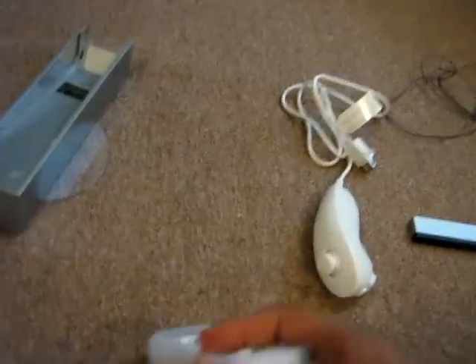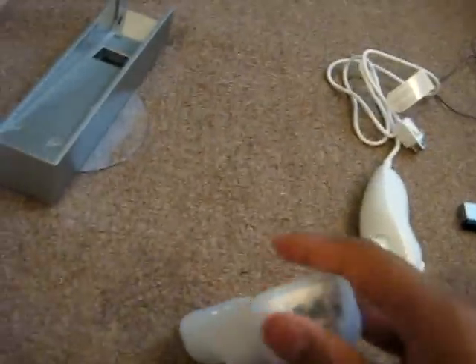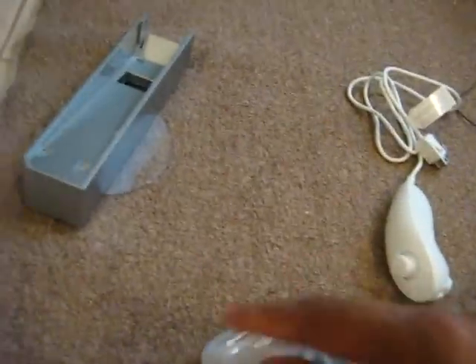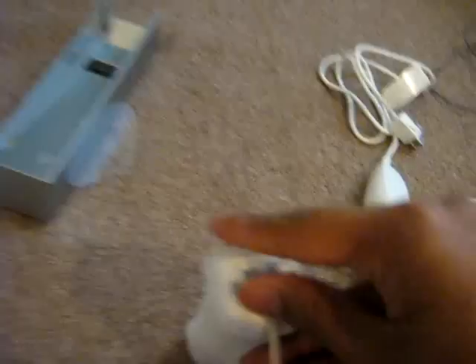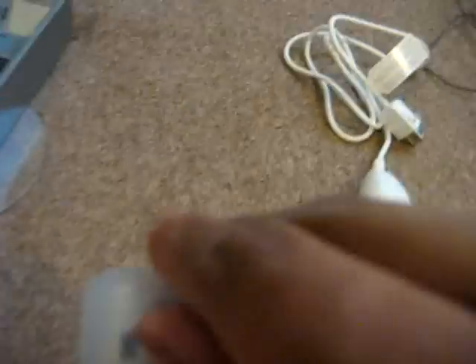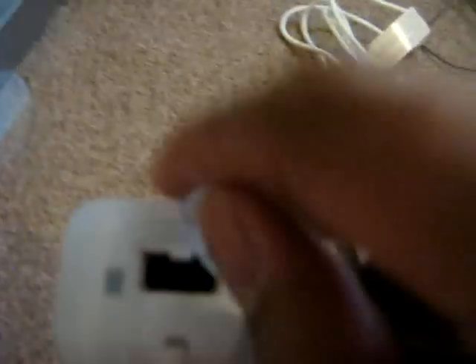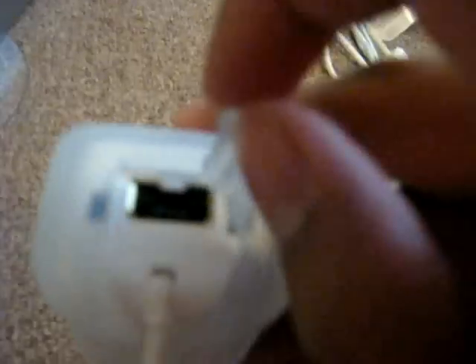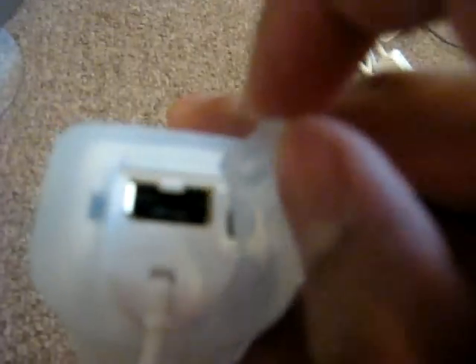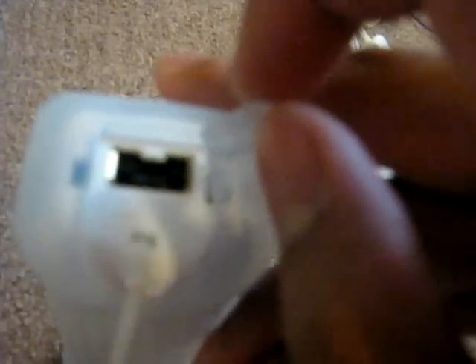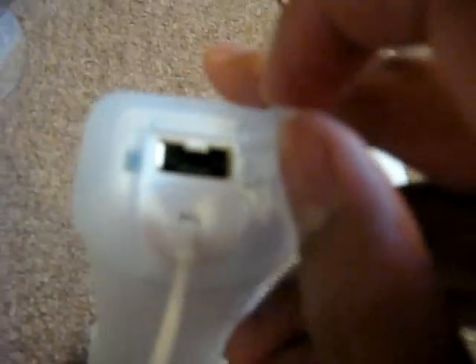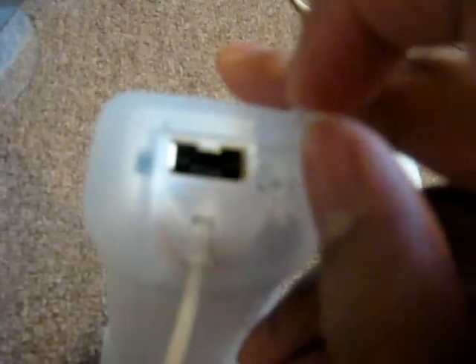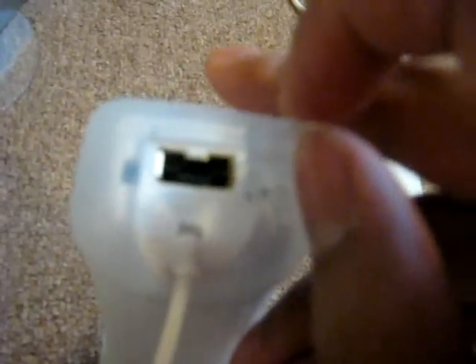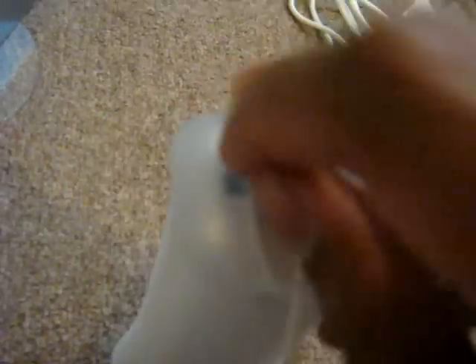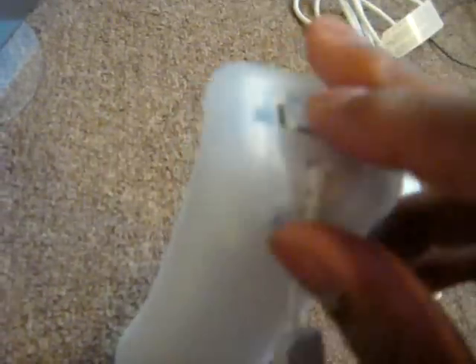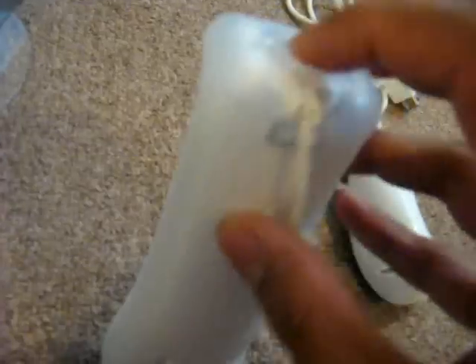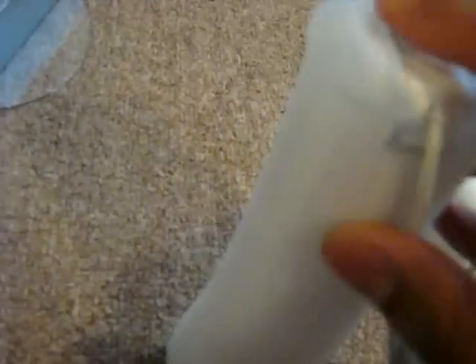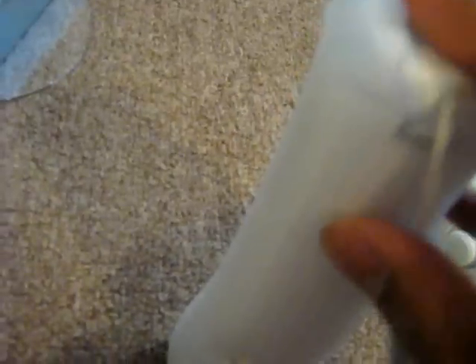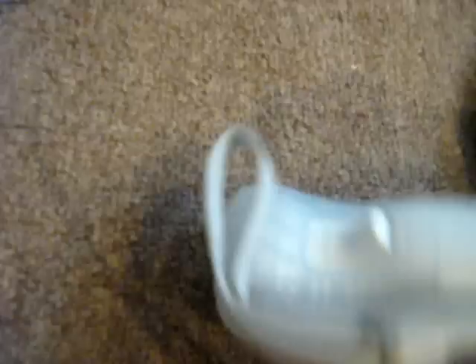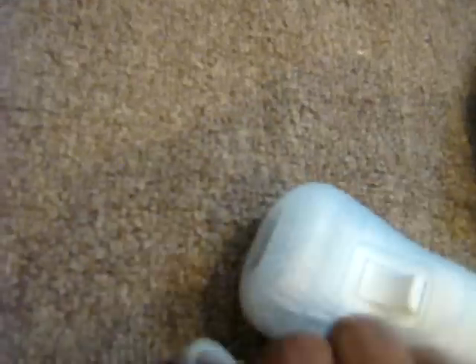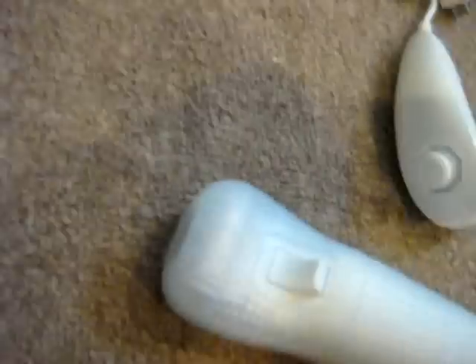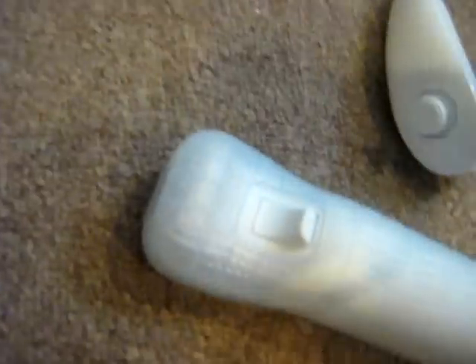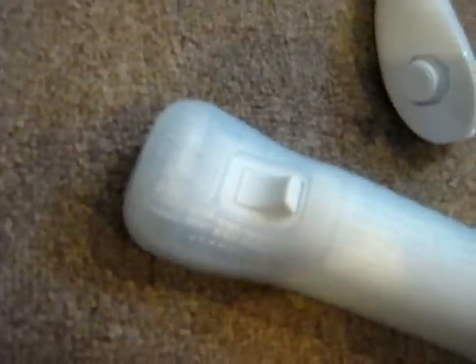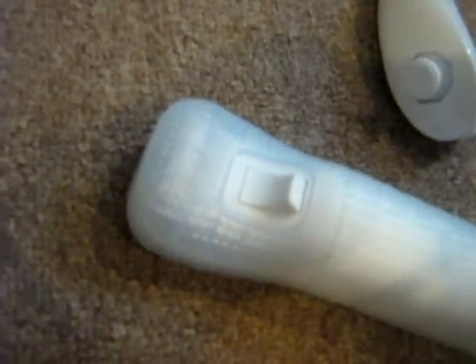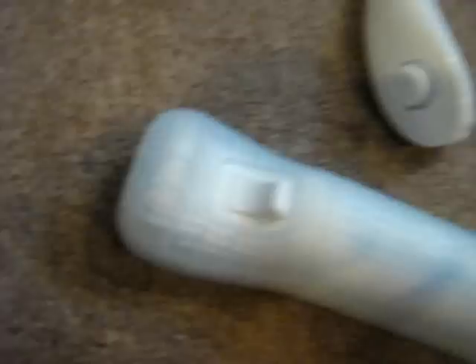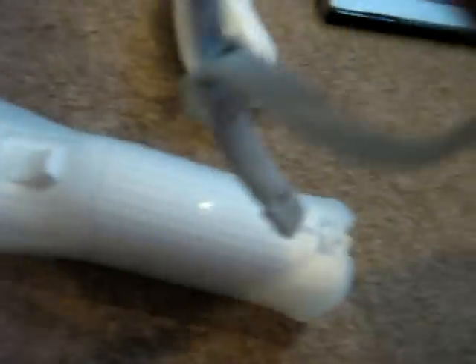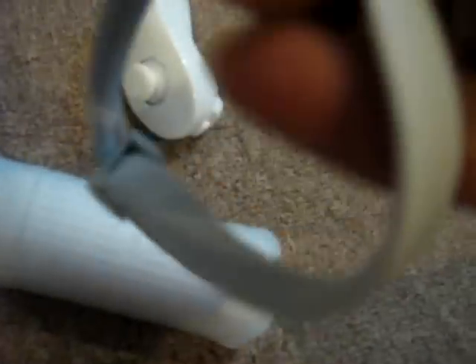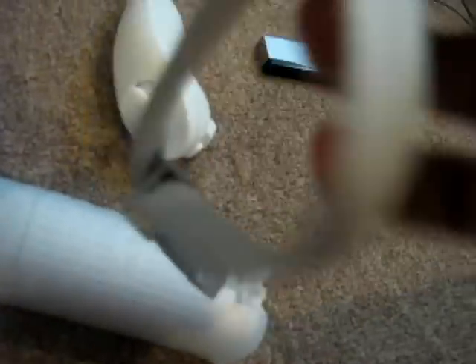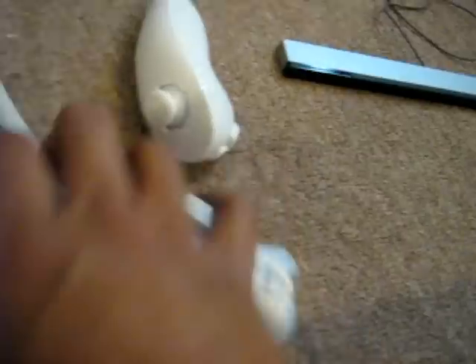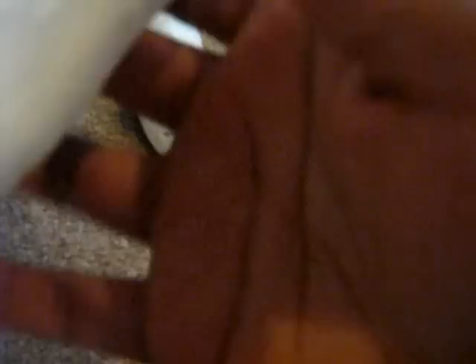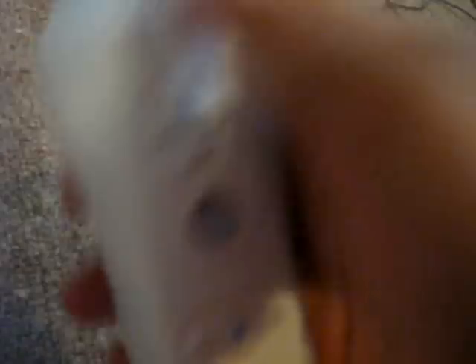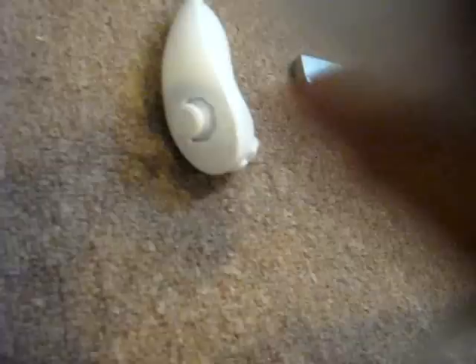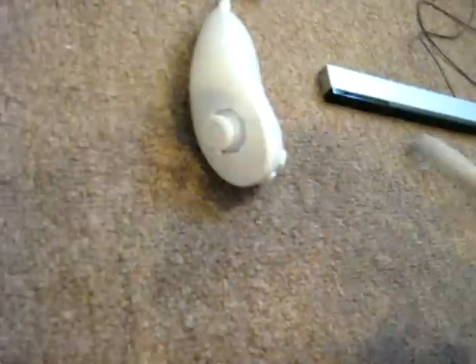In the back here, you have the slot to attach the nunchuck, and also the wrist strap right here. So, that's about it for the Wiimote.